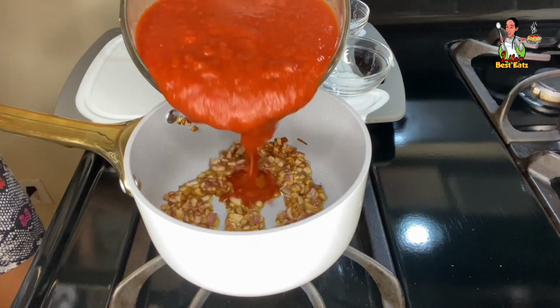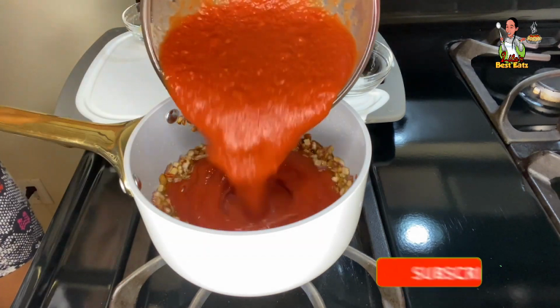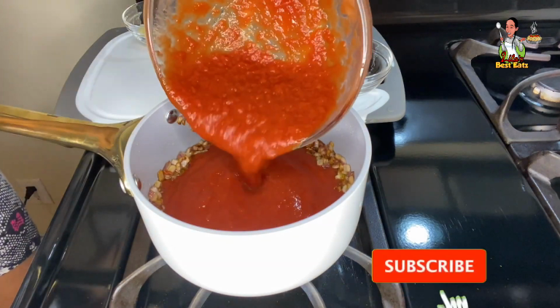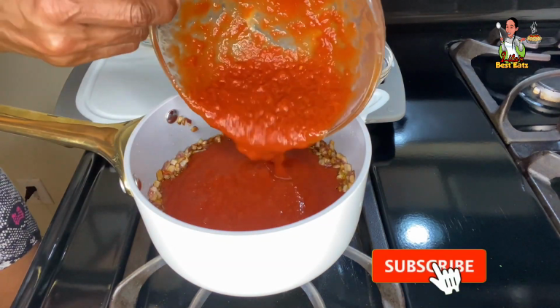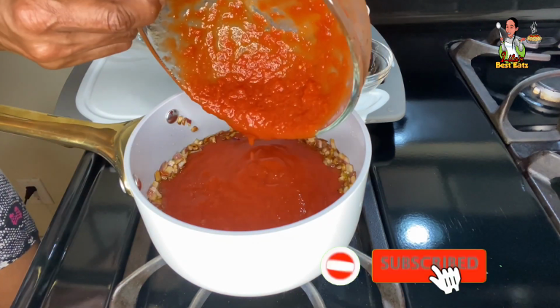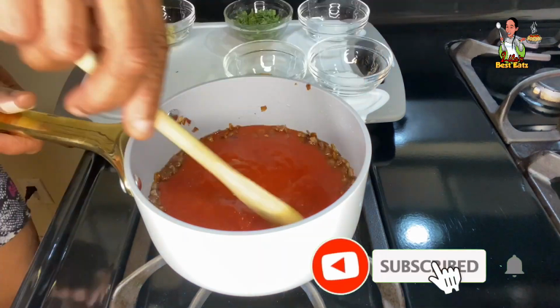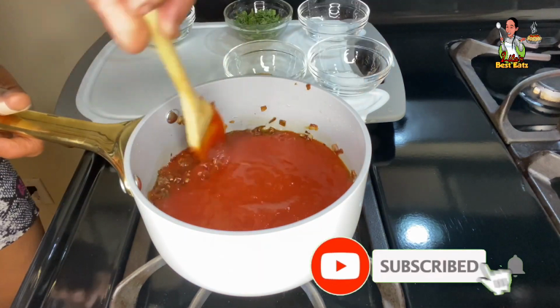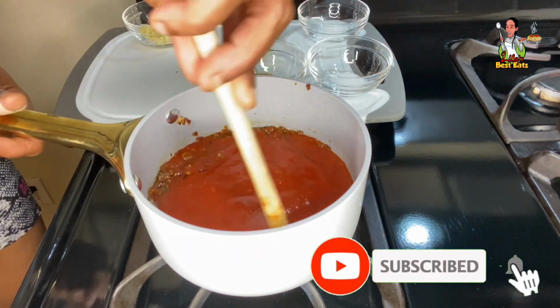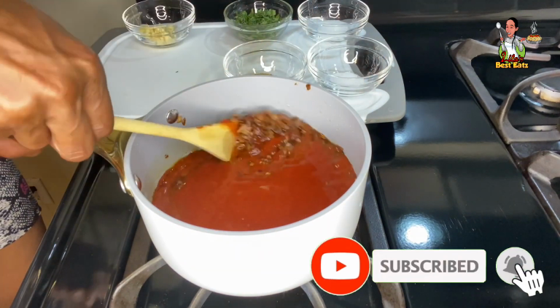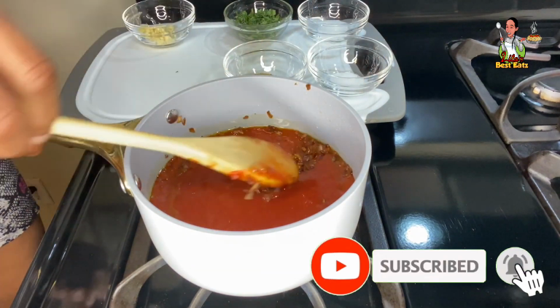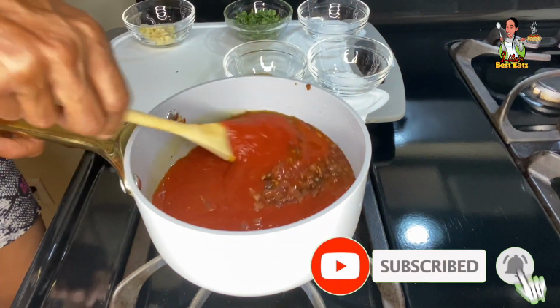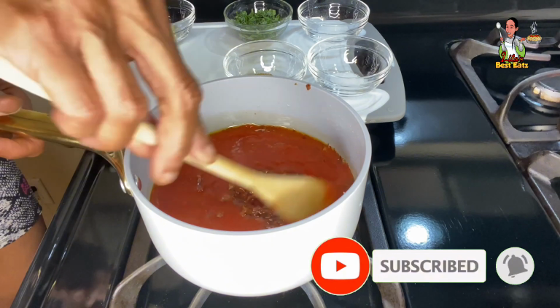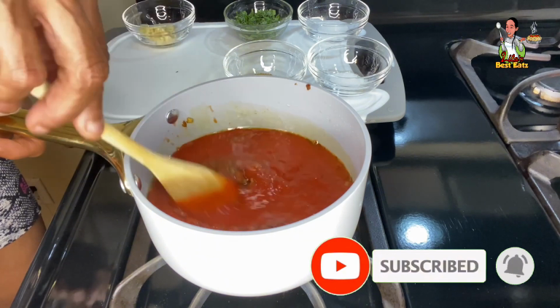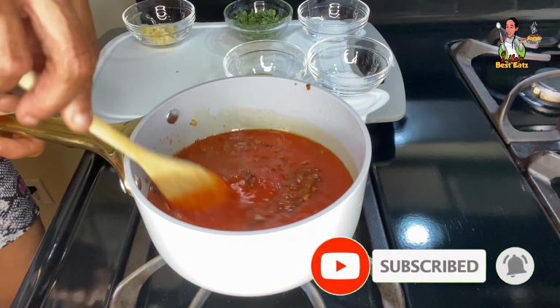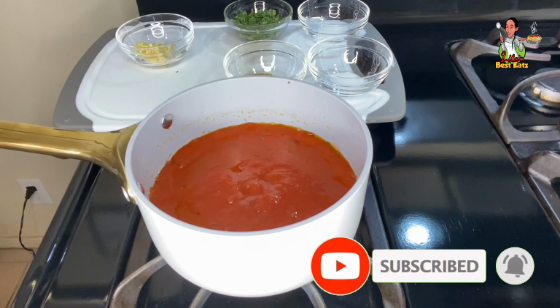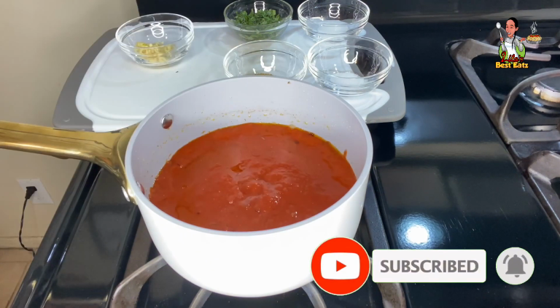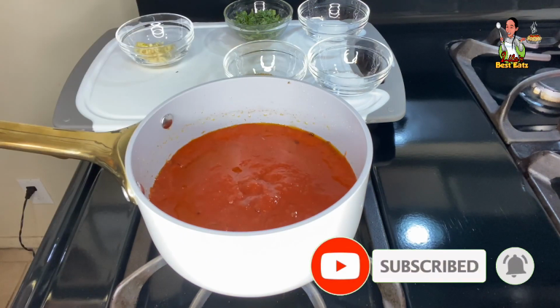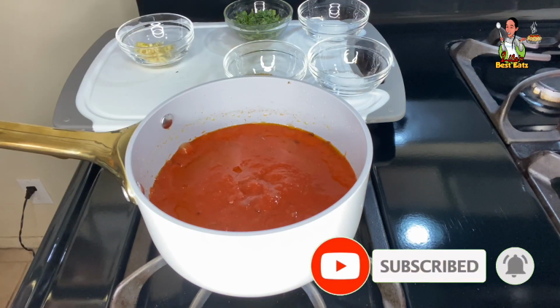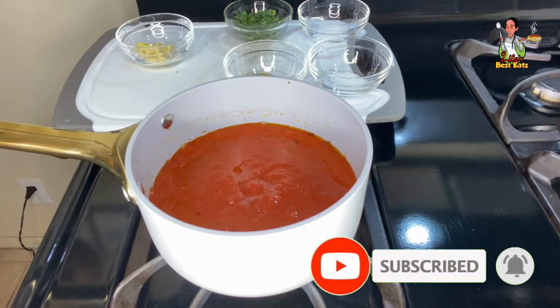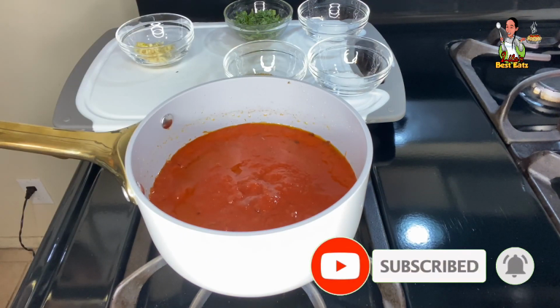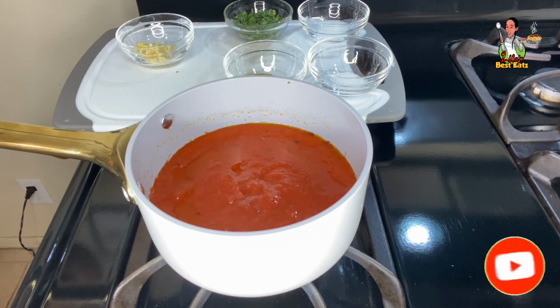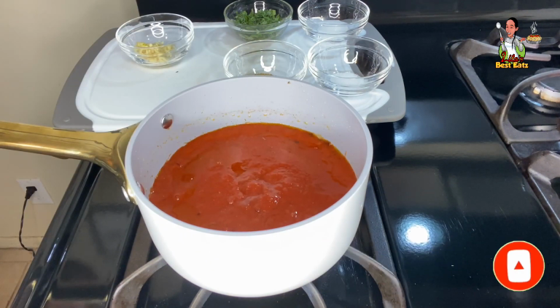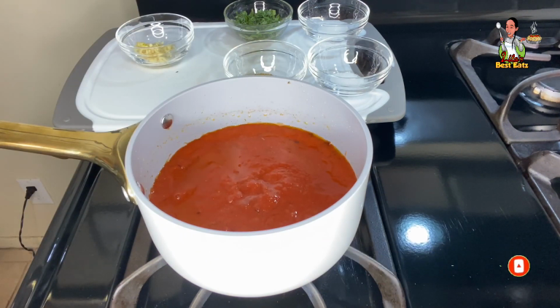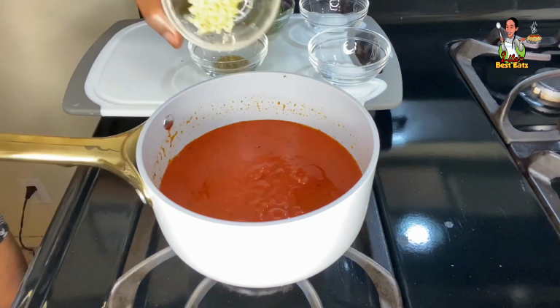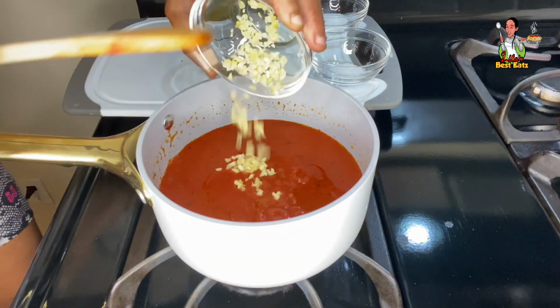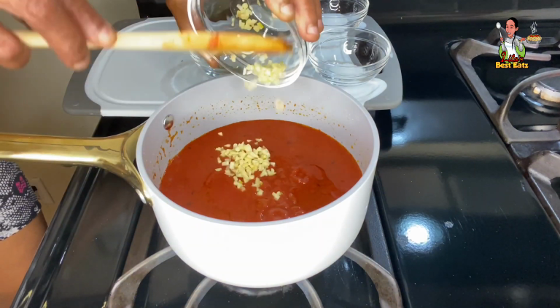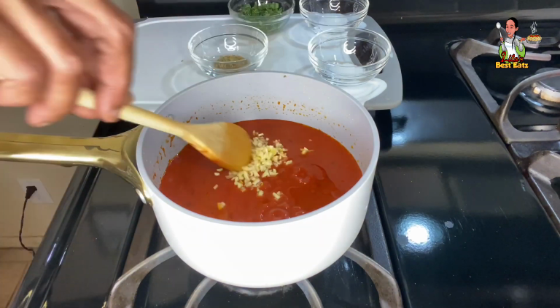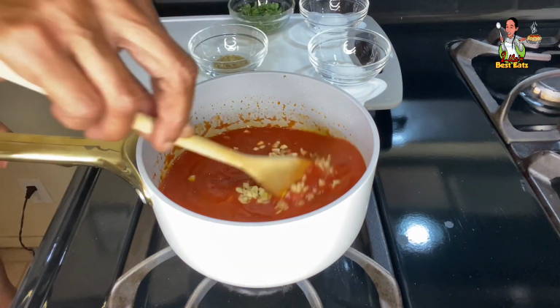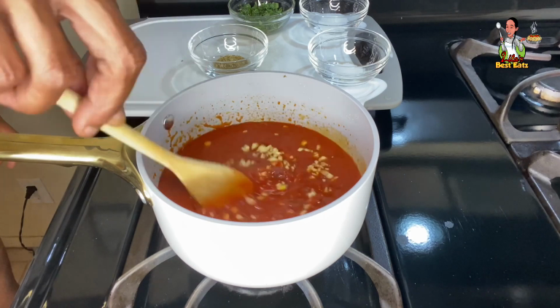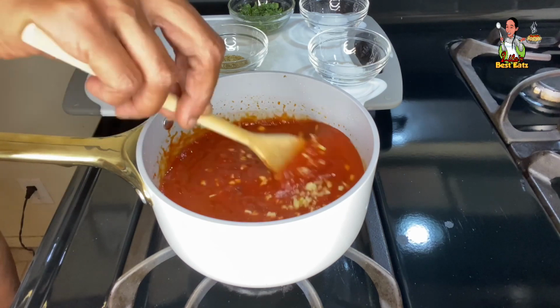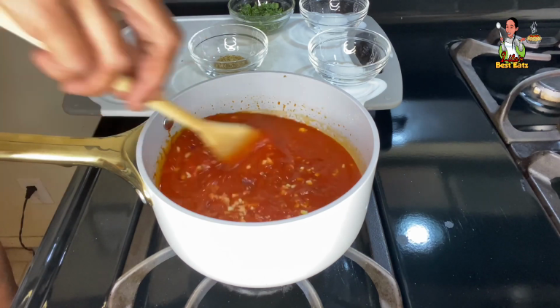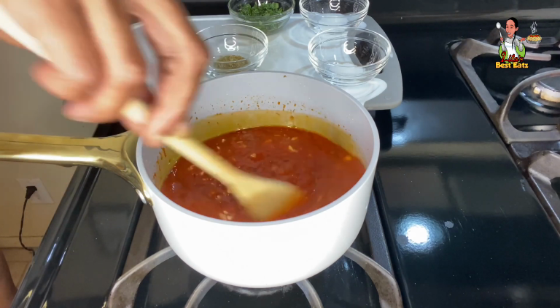Next, add the tomato sauce. Stir well to incorporate the sauce into the onion. Bring the sauce to a boil, then reduce the heat before adding the minced garlic. Stir well to incorporate the garlic.